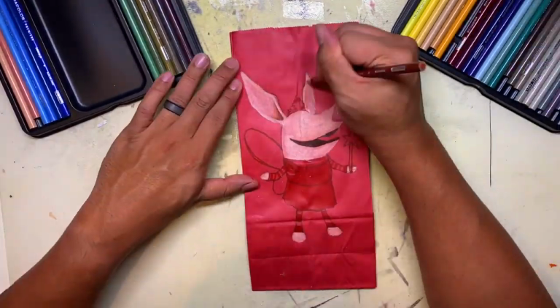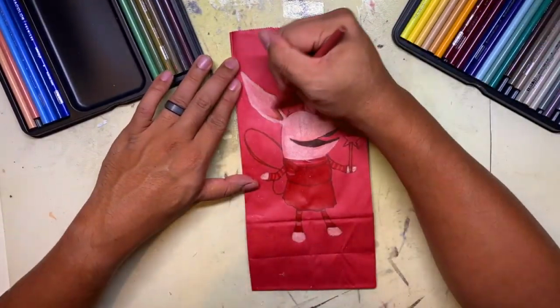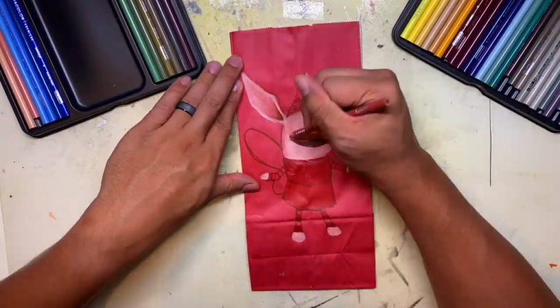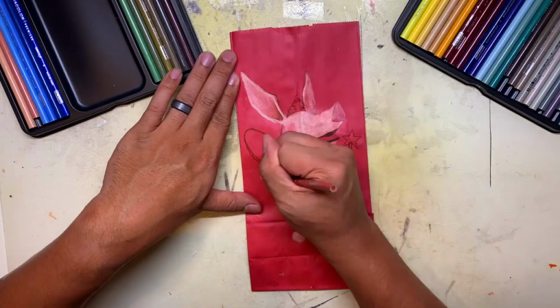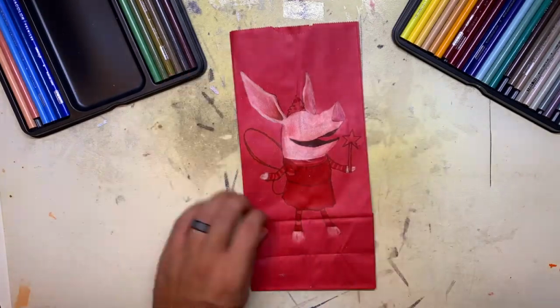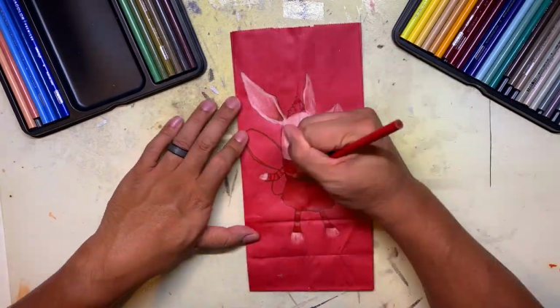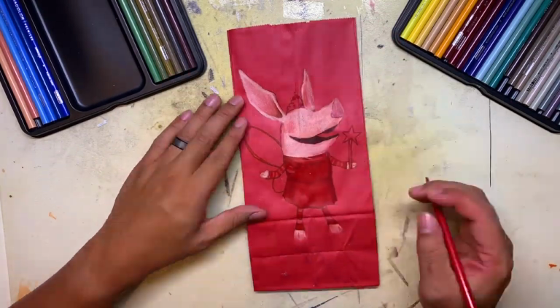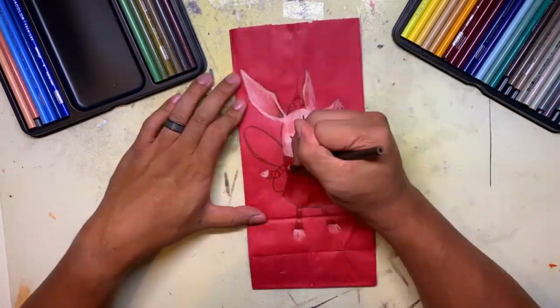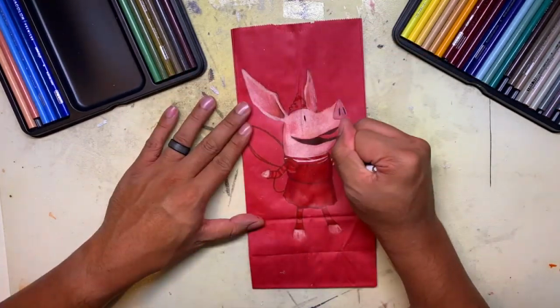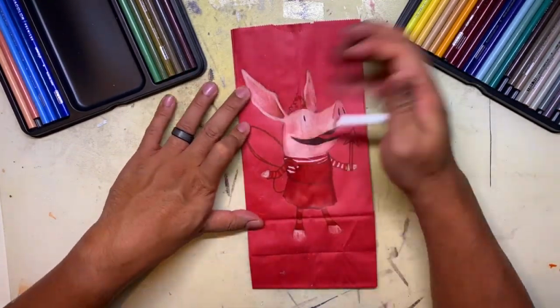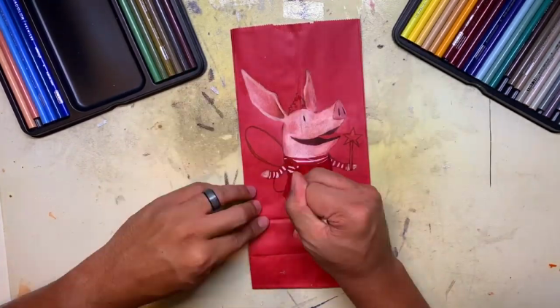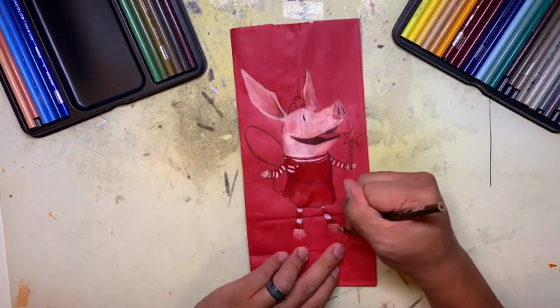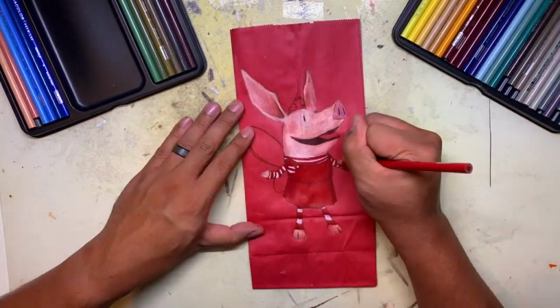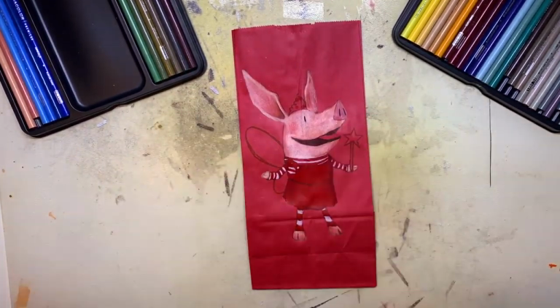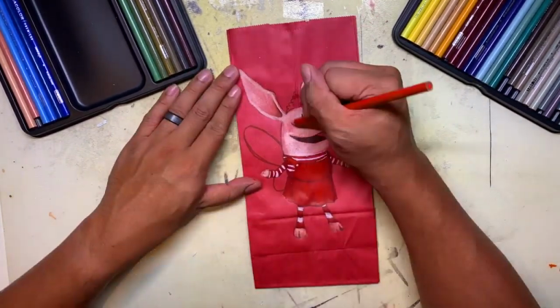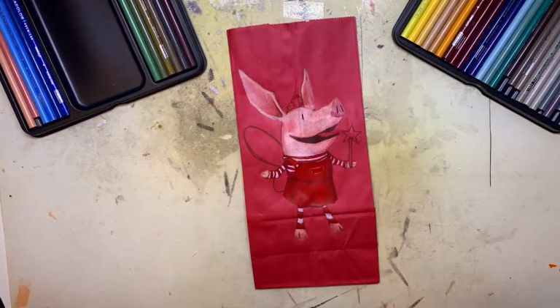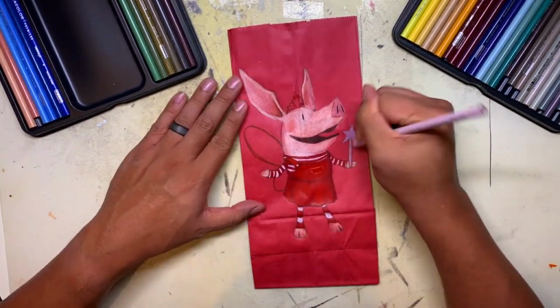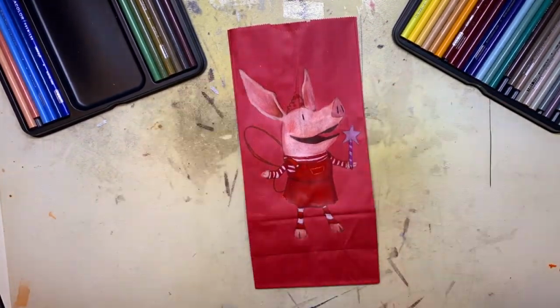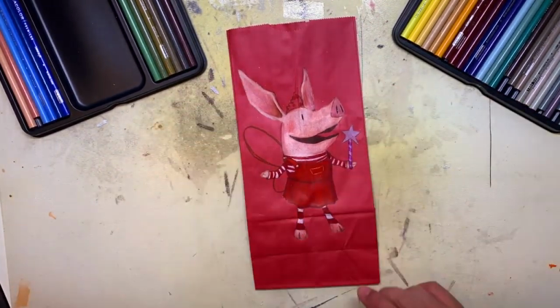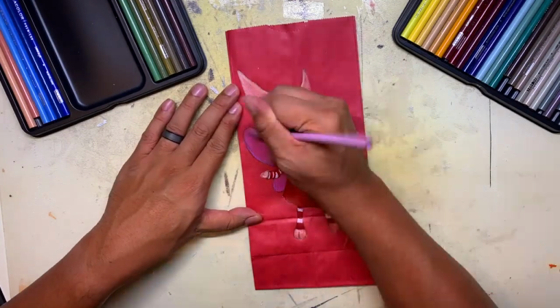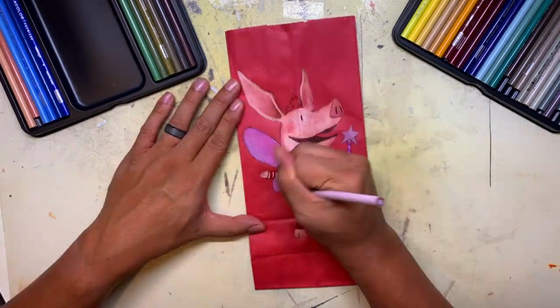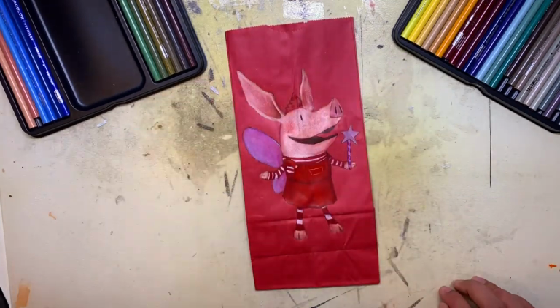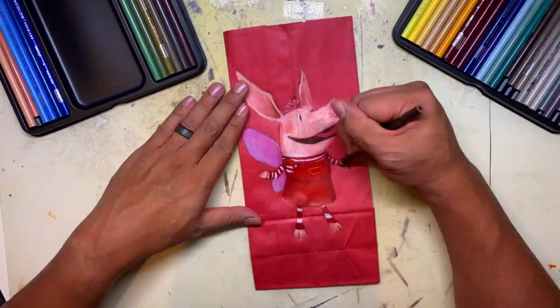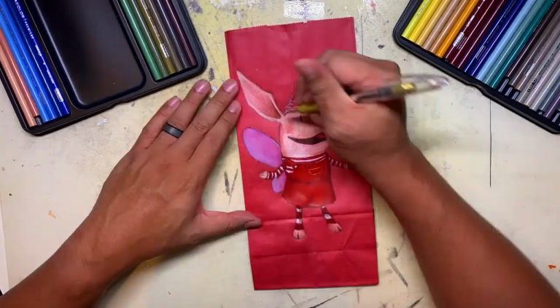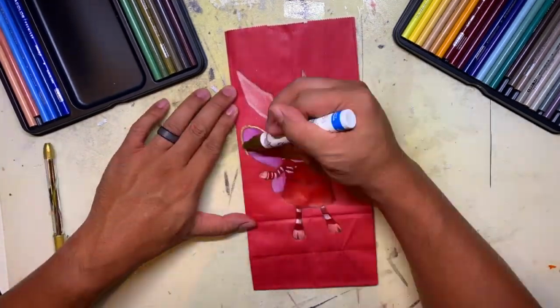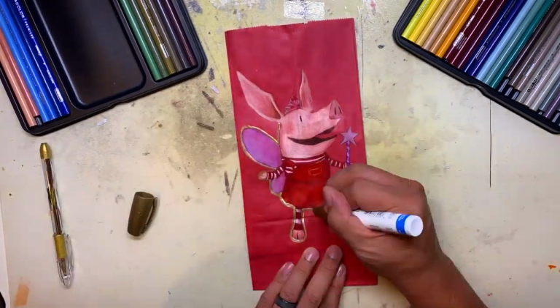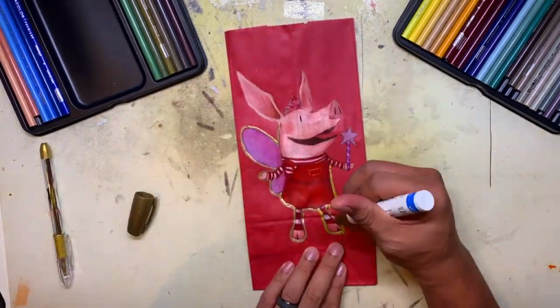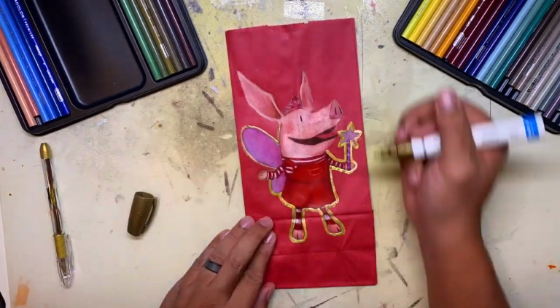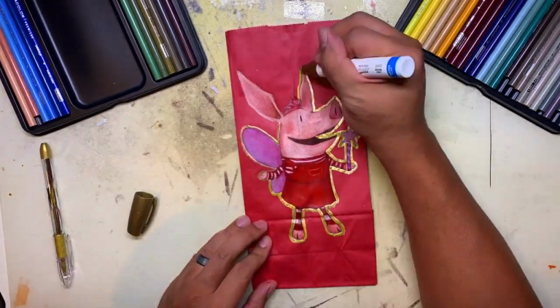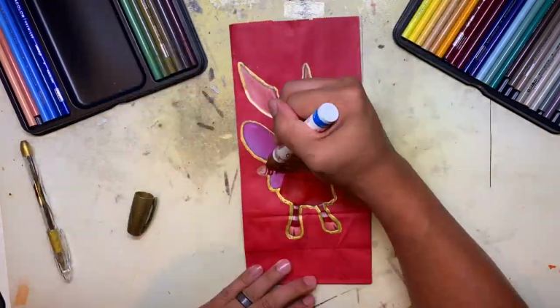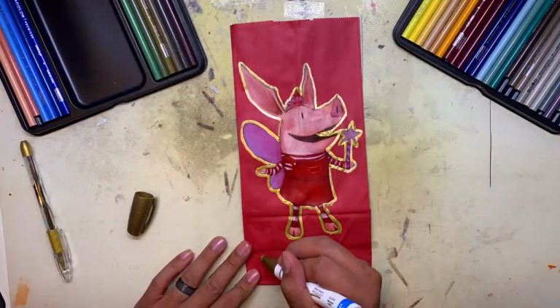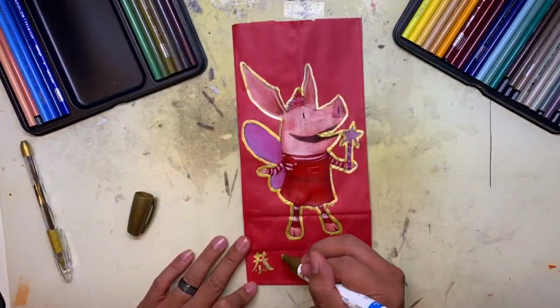In honor of Chinese New Year, I tend to draw on red bags to make them look like red envelopes — going in fact short — and the kids love it. I love it. It's one of those traditions that we keep going.